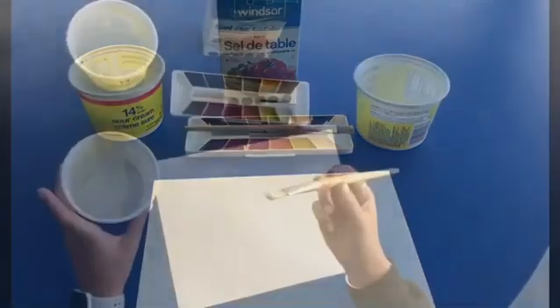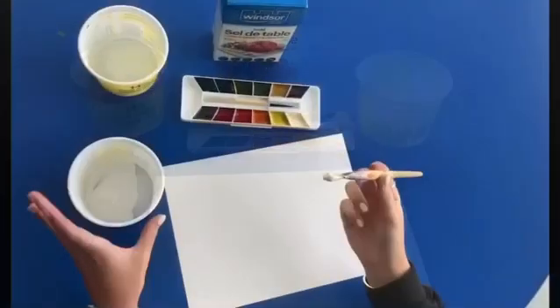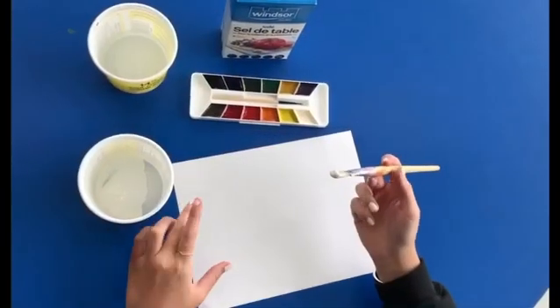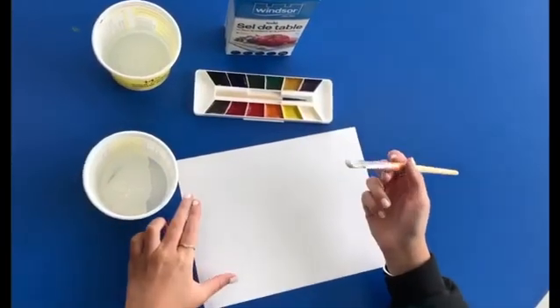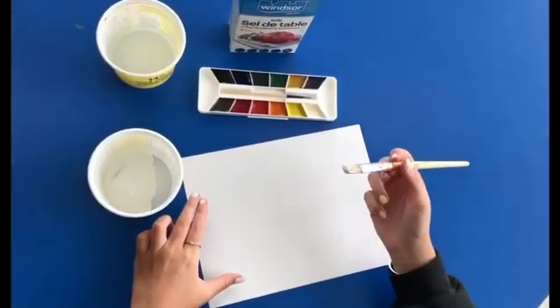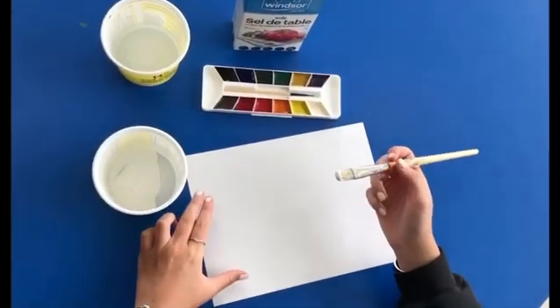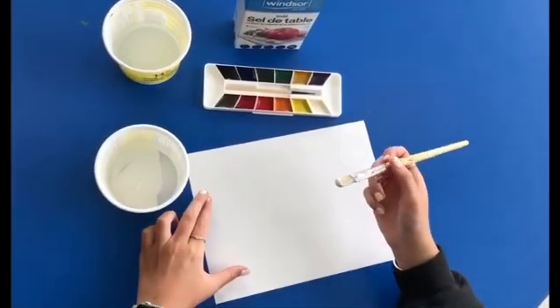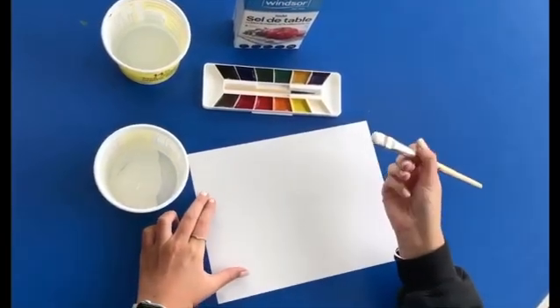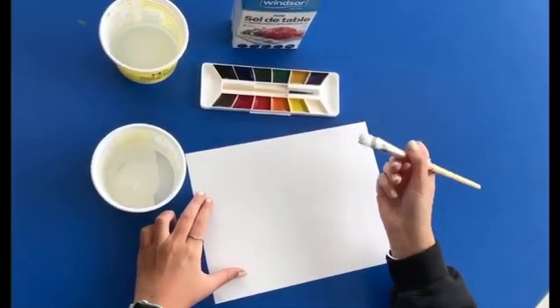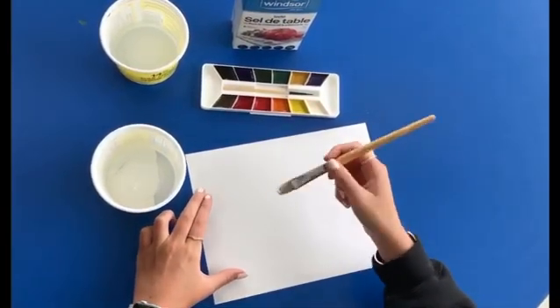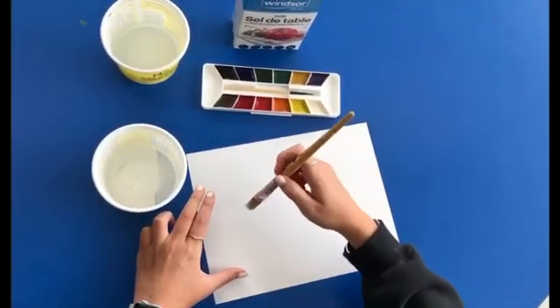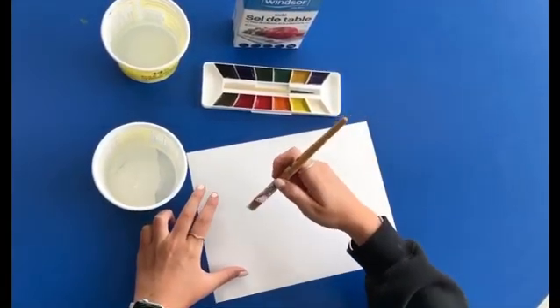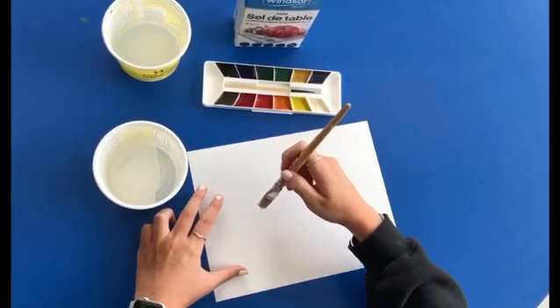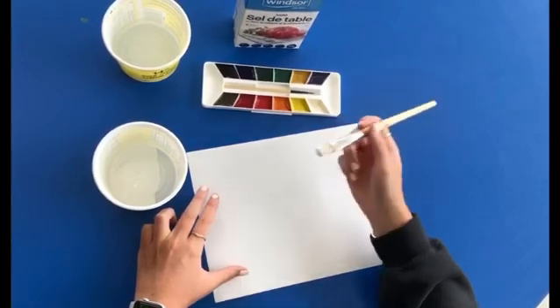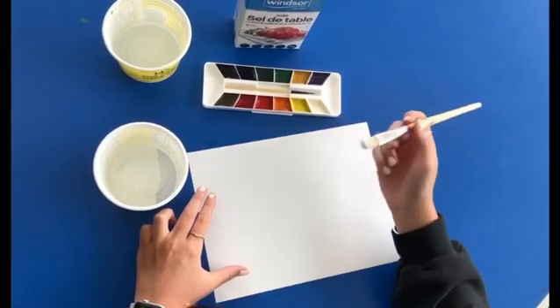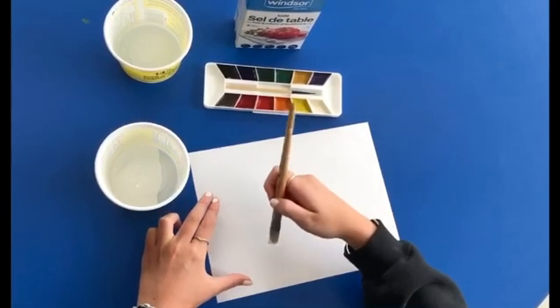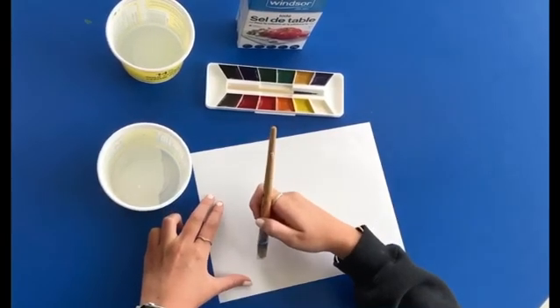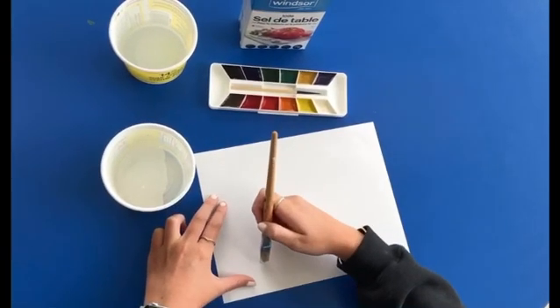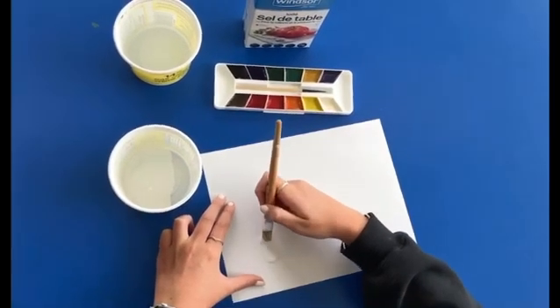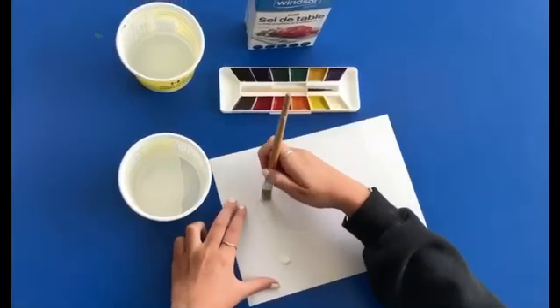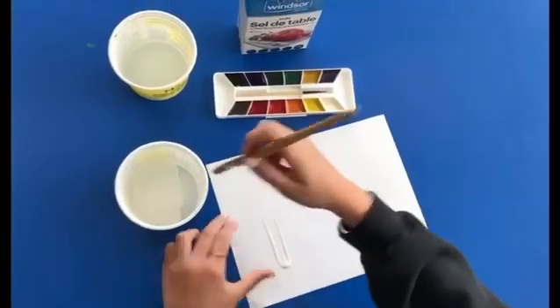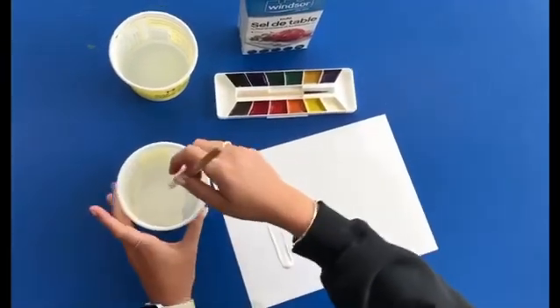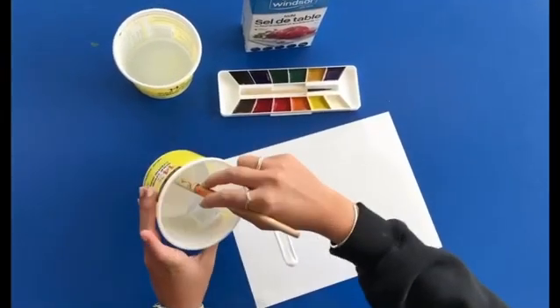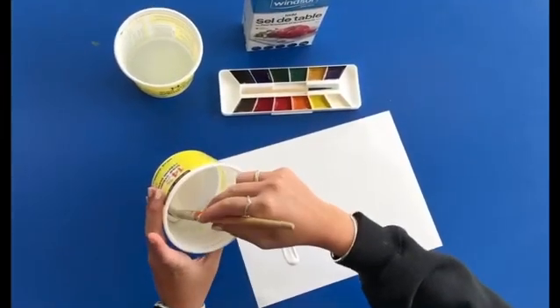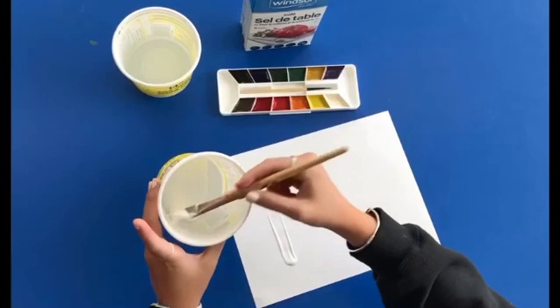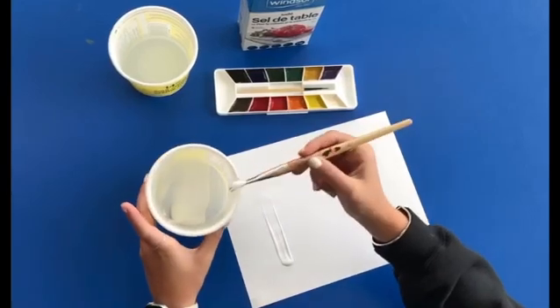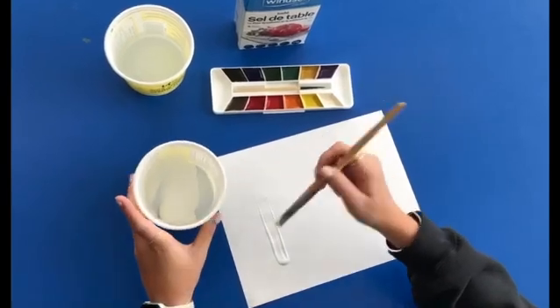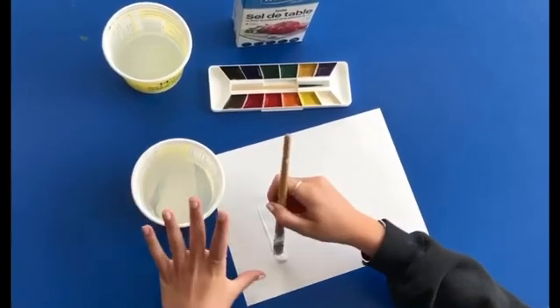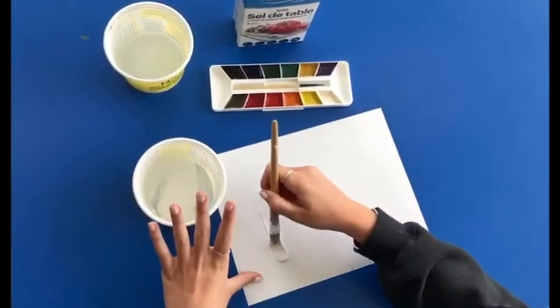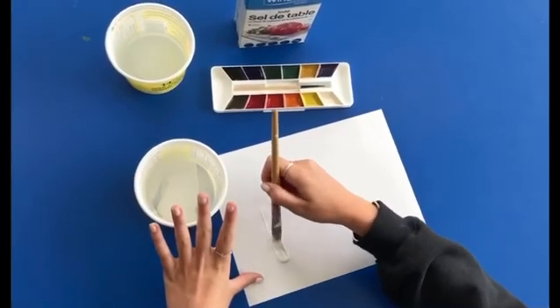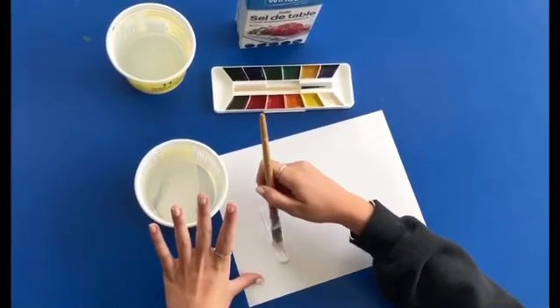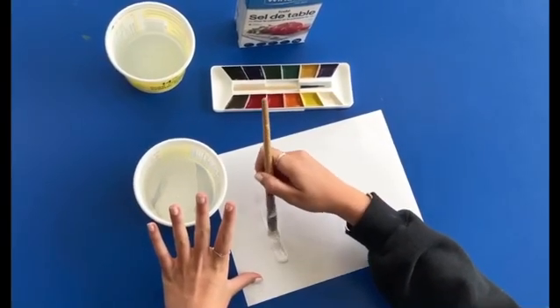The first step is to make your design in white glue on your paper. I'm just gonna do an M. Make sure you have lots of glue on there so that the salt can stick to it.